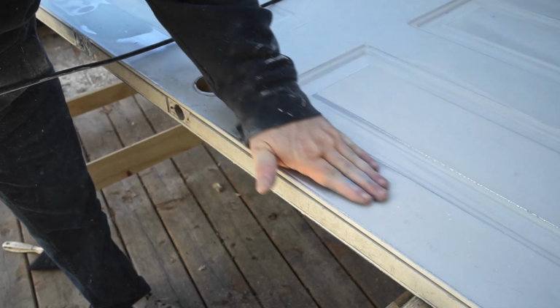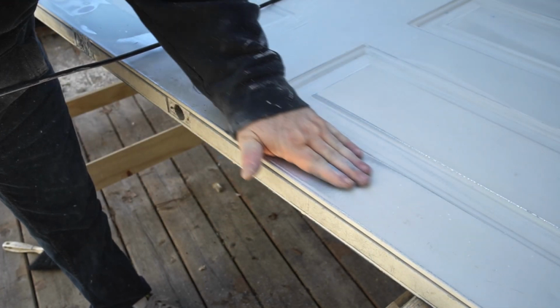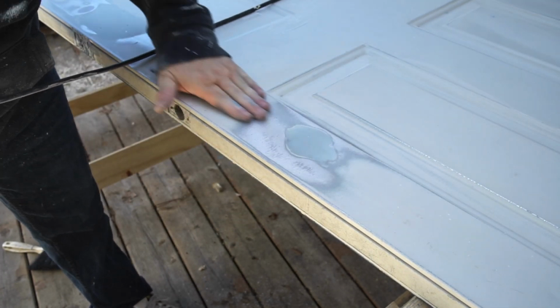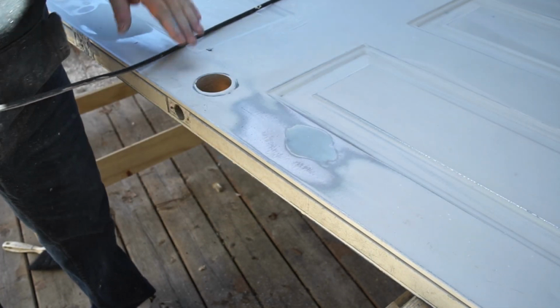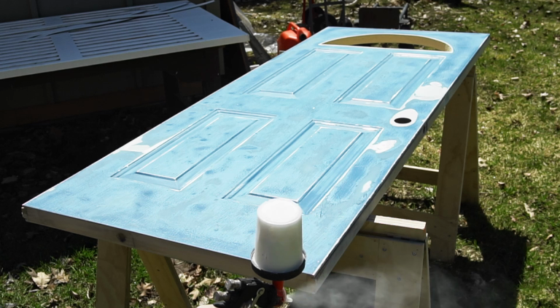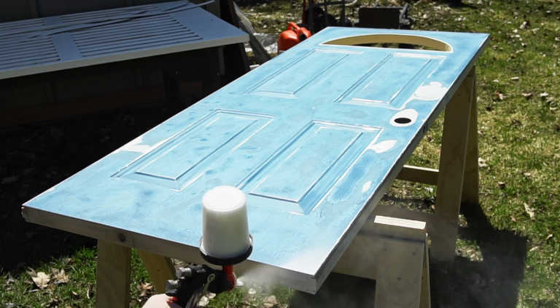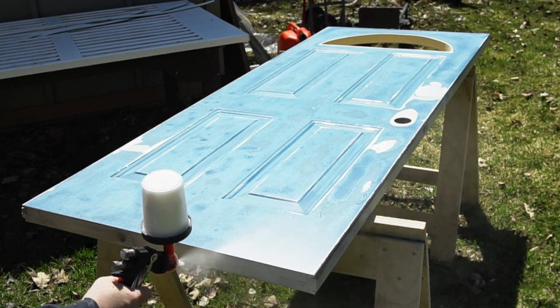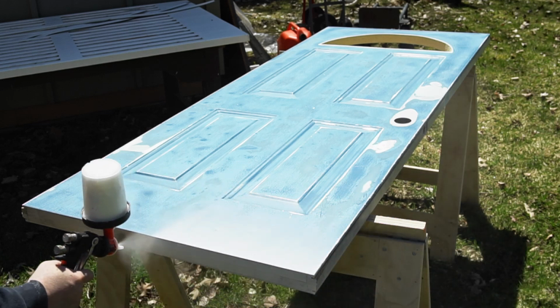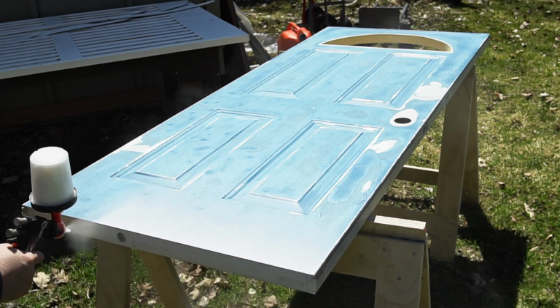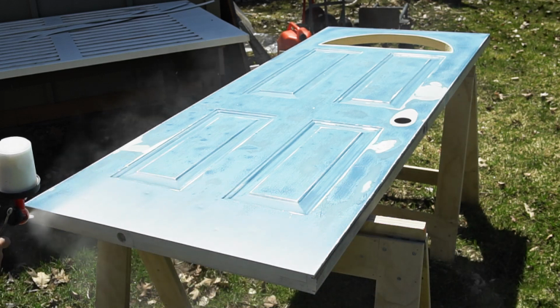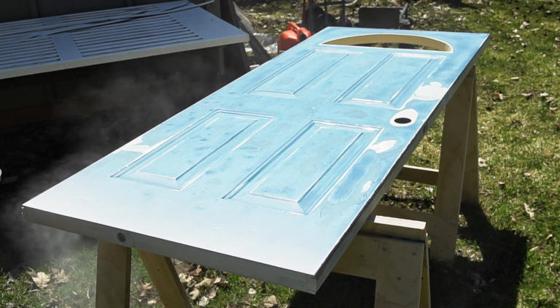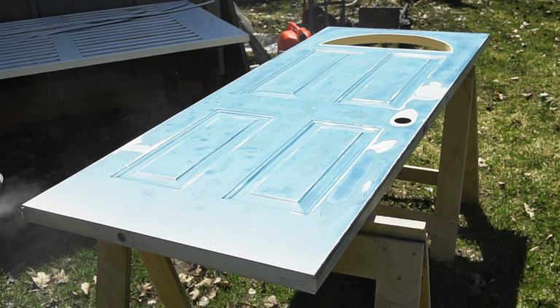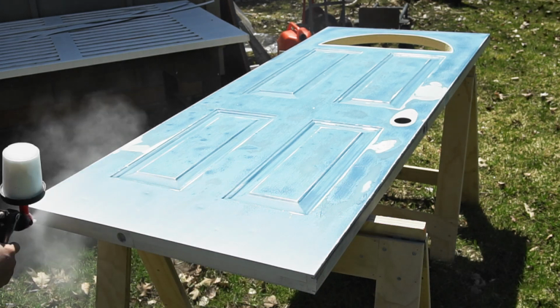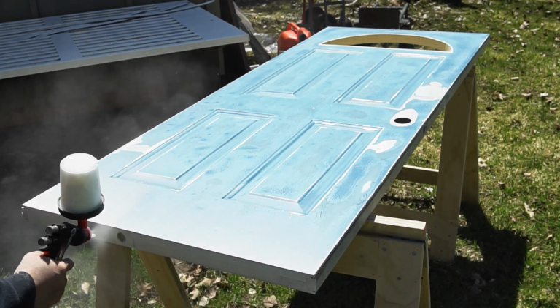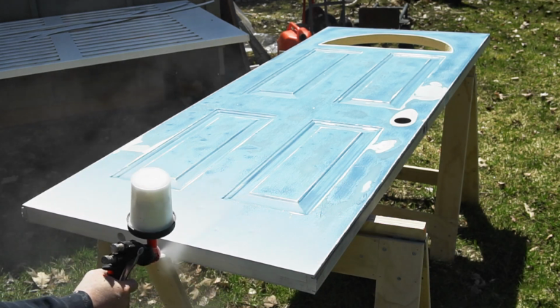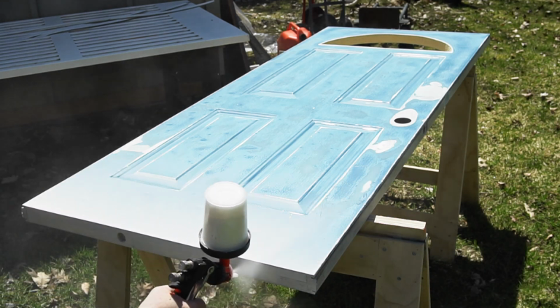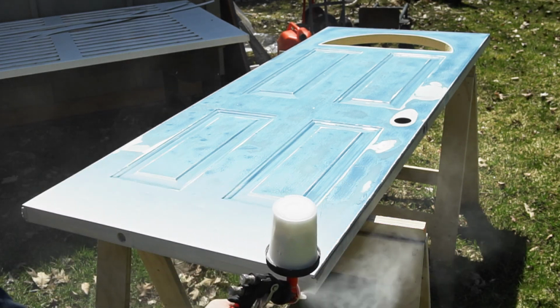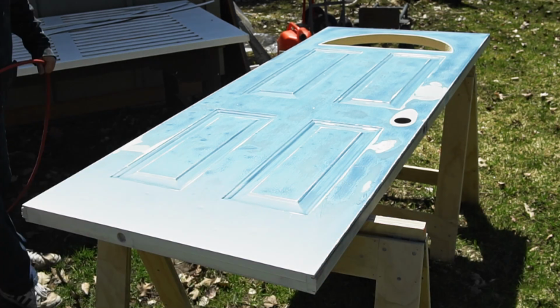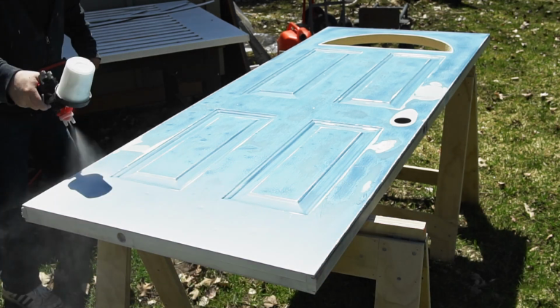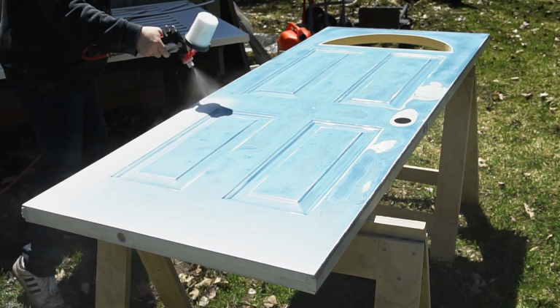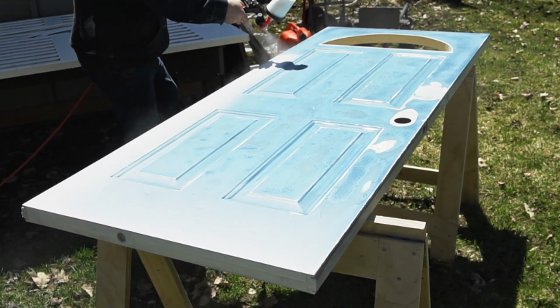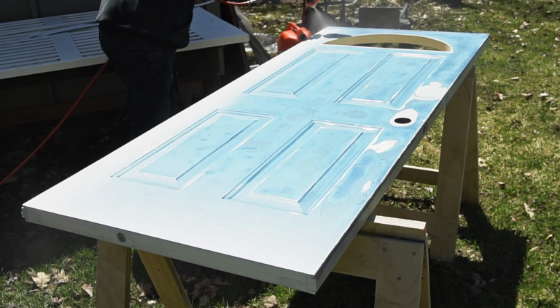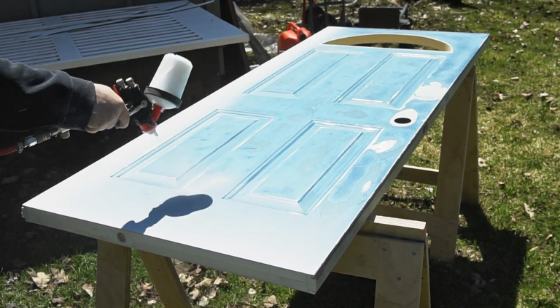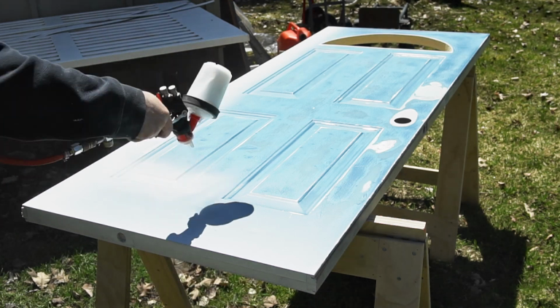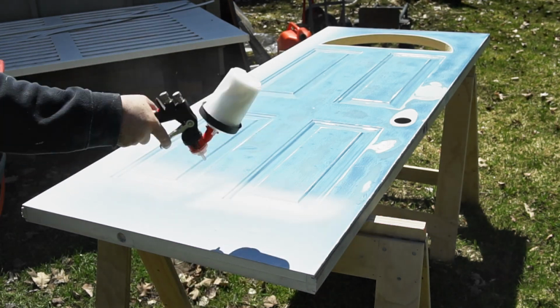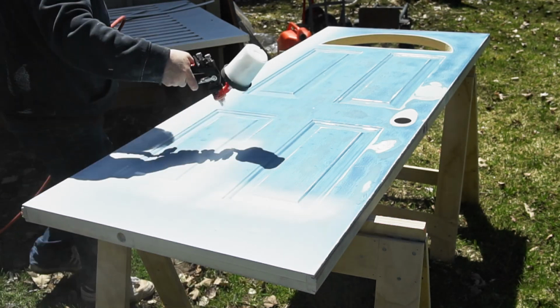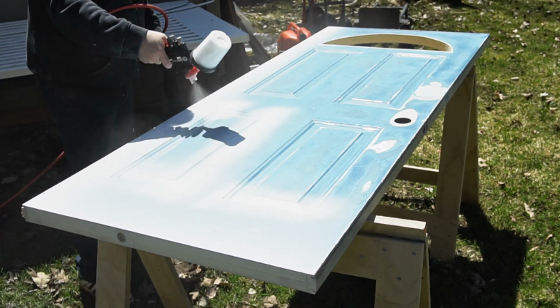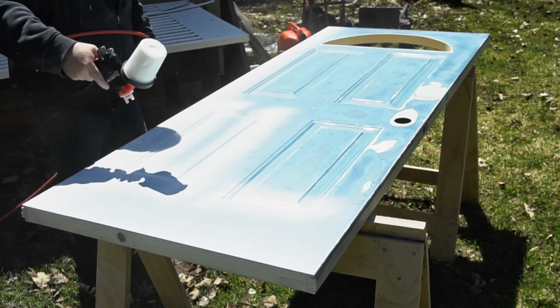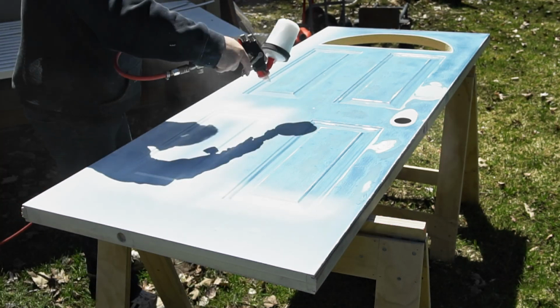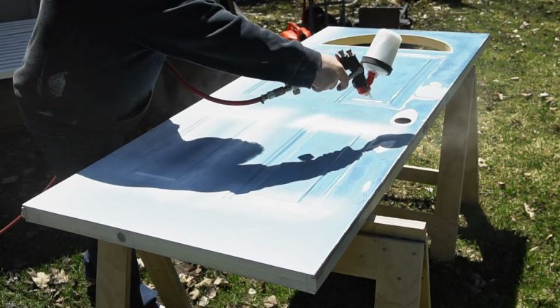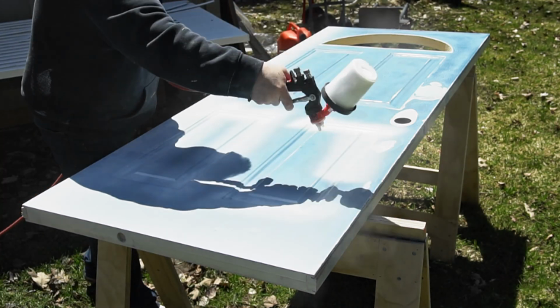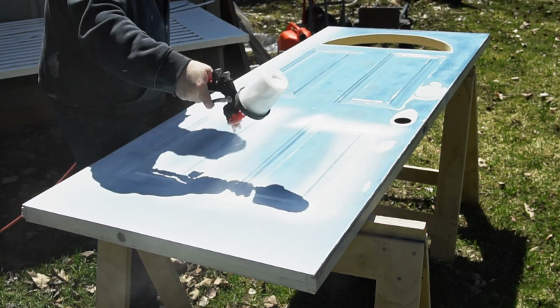With all the sanding done, I took it out back and spray painted the entire door, and with that done it was ready to install on the shop.